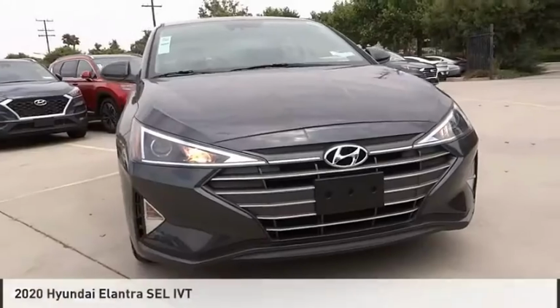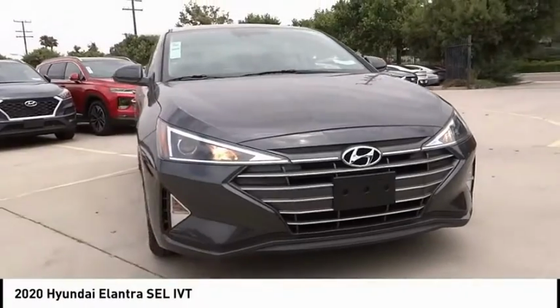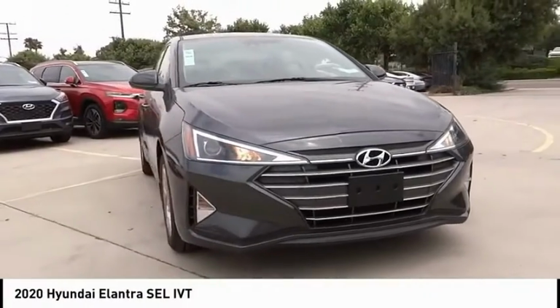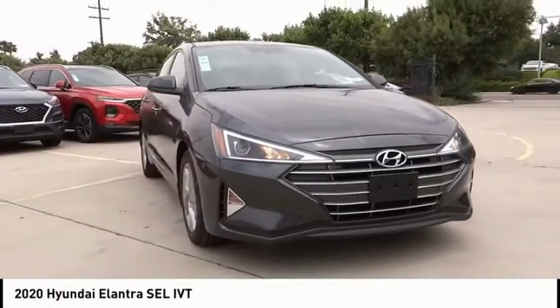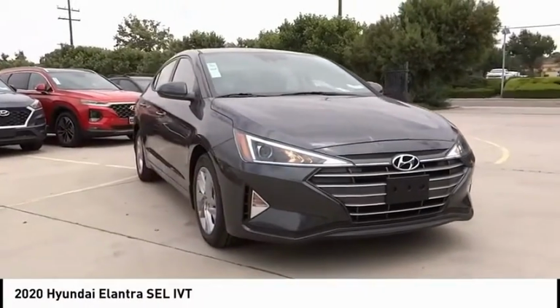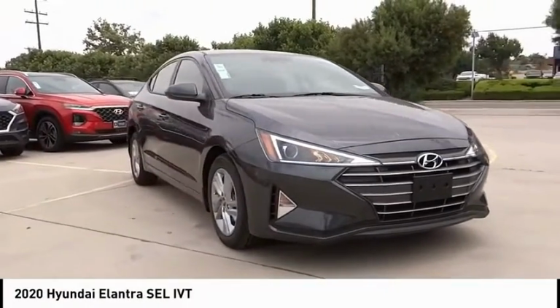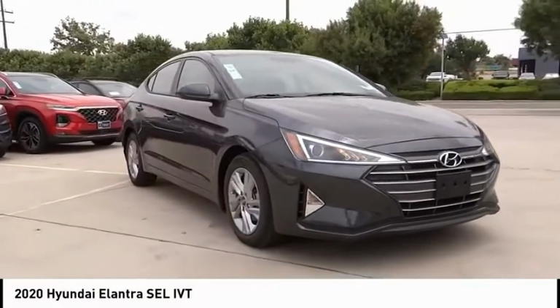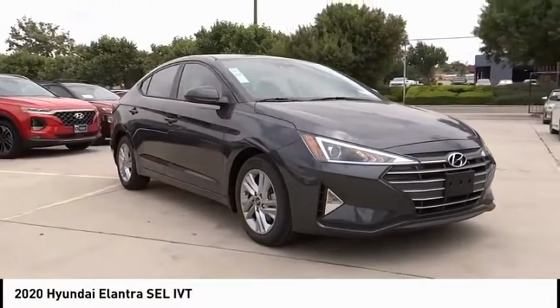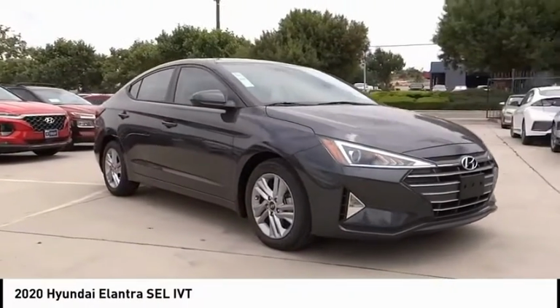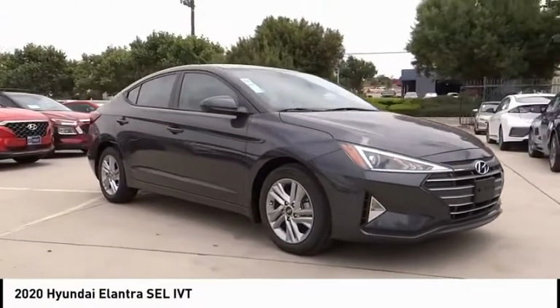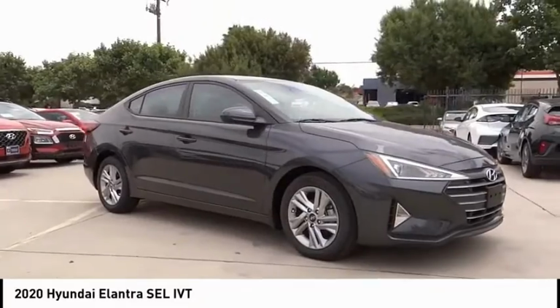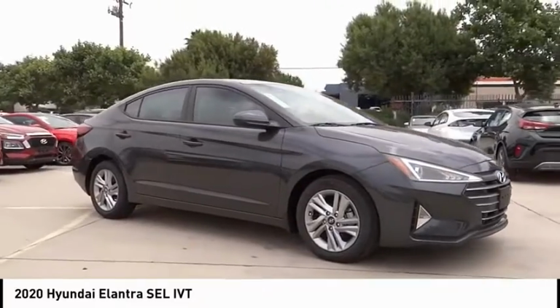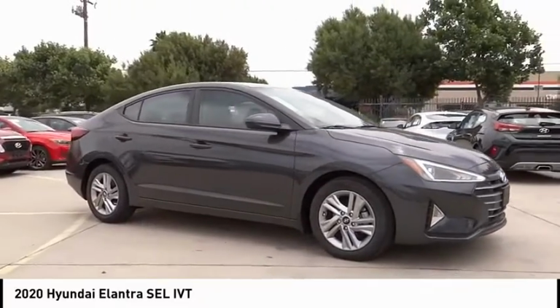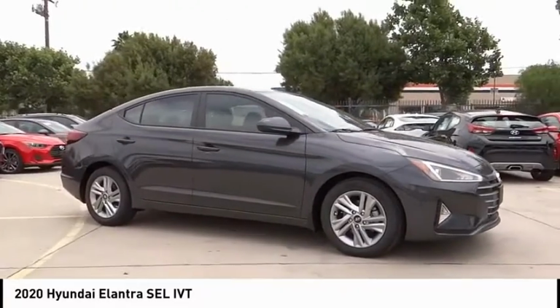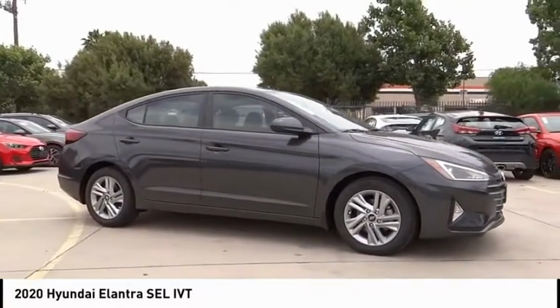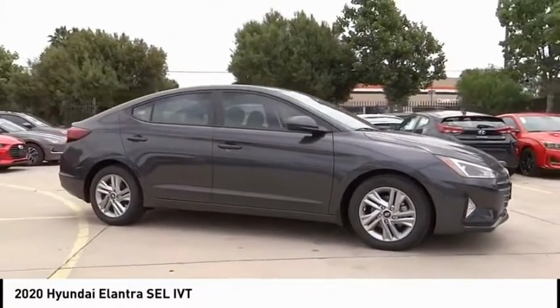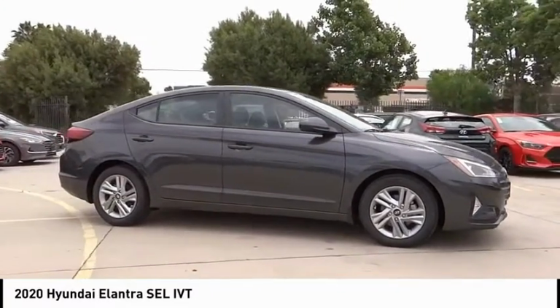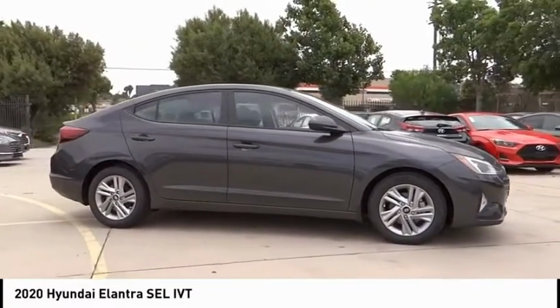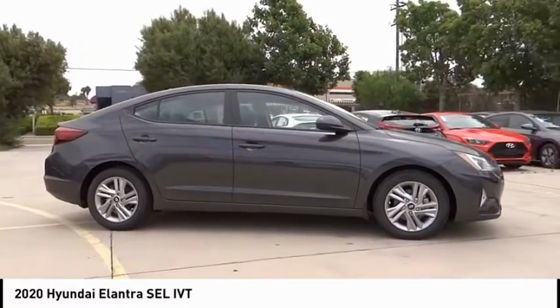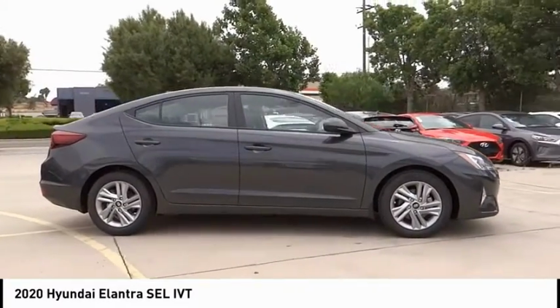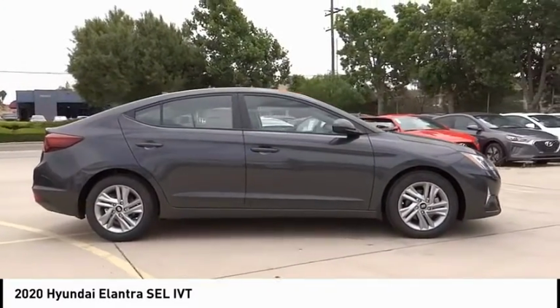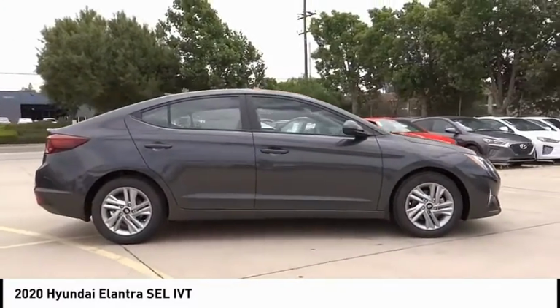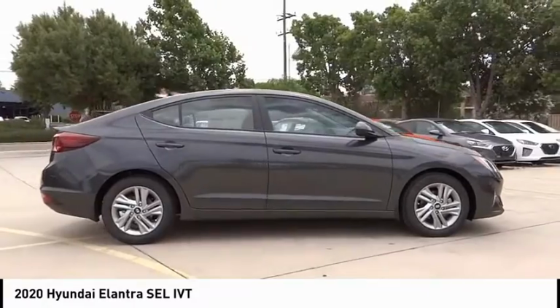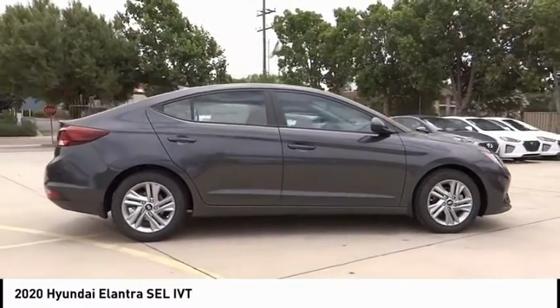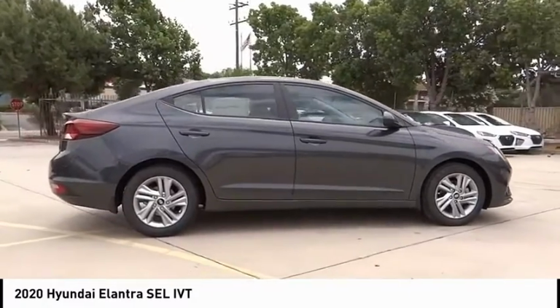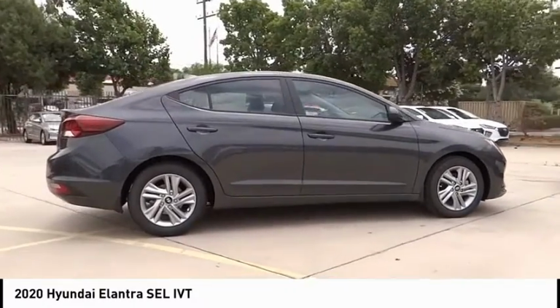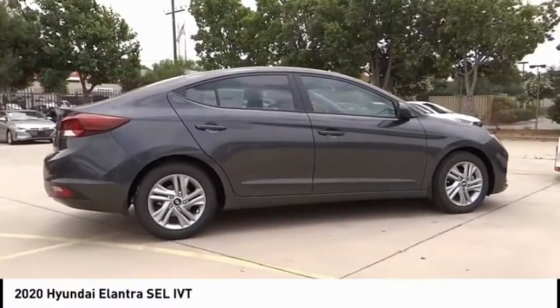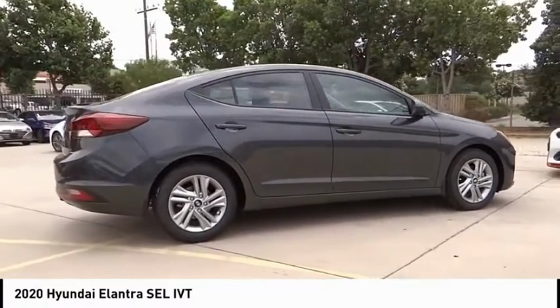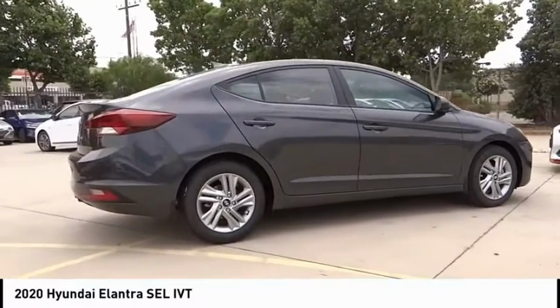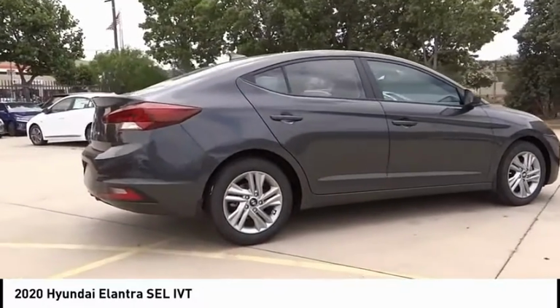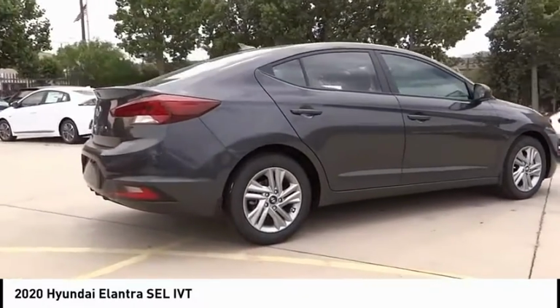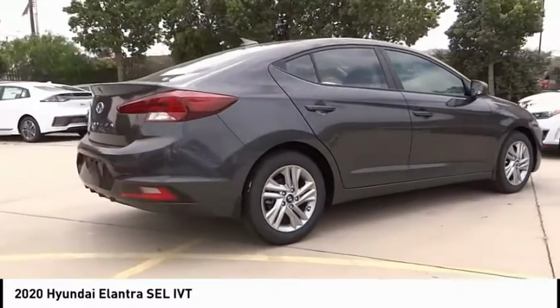We are pleased to show you the 2020 Elantra. The Elantra boasts the most interior room in its class and gets an exceptional 35 miles per gallon. With its luxurious standard features, the Elantra is an easy choice.